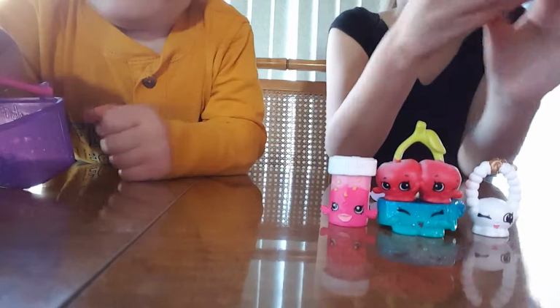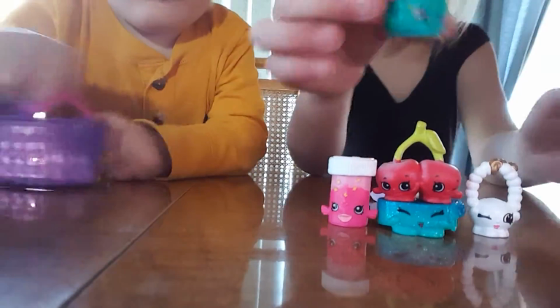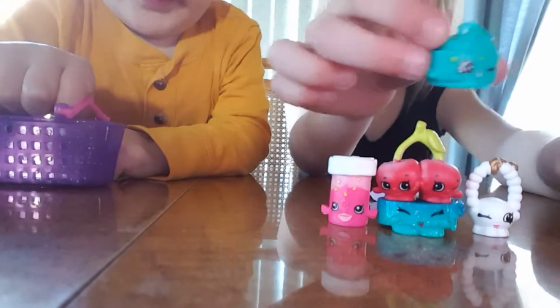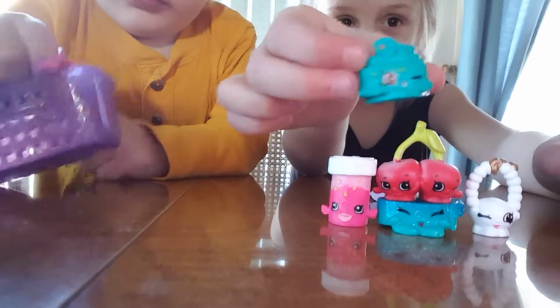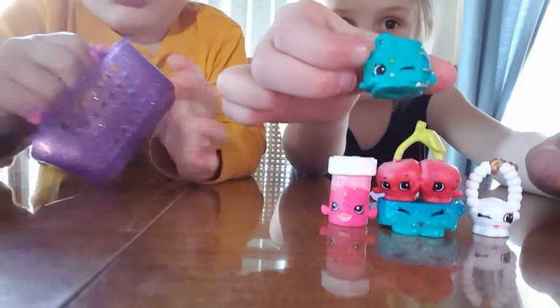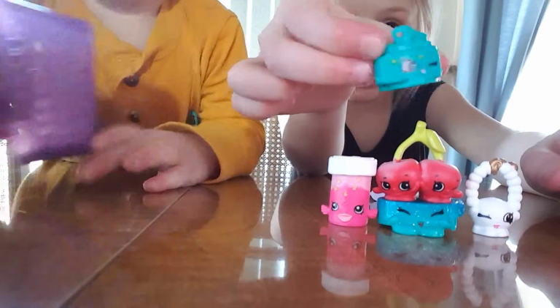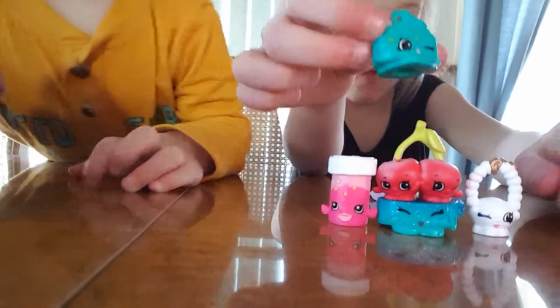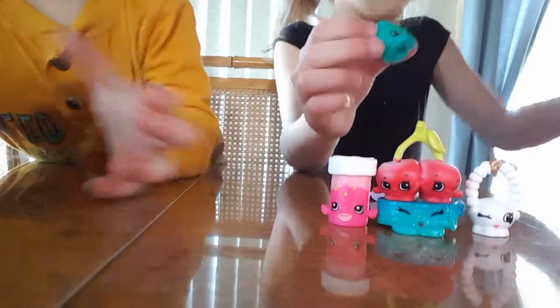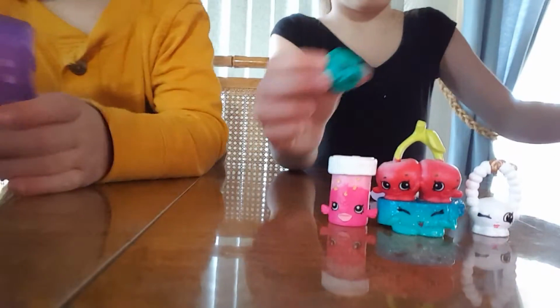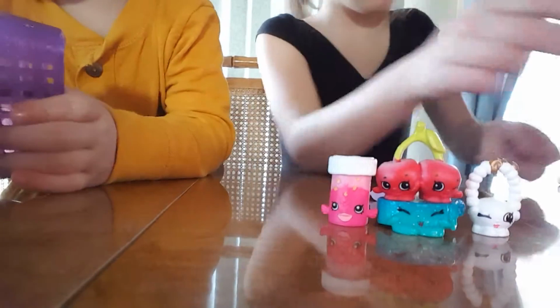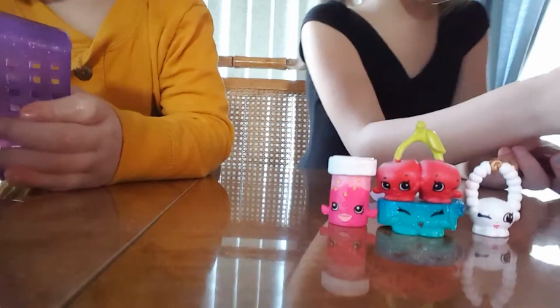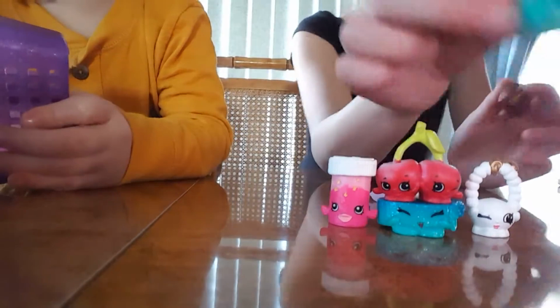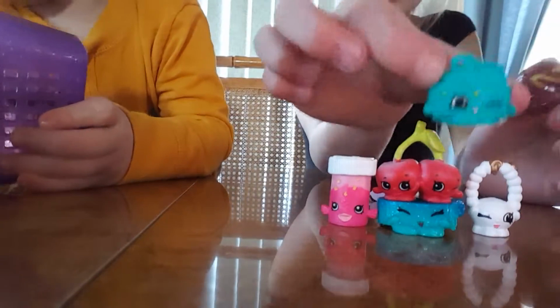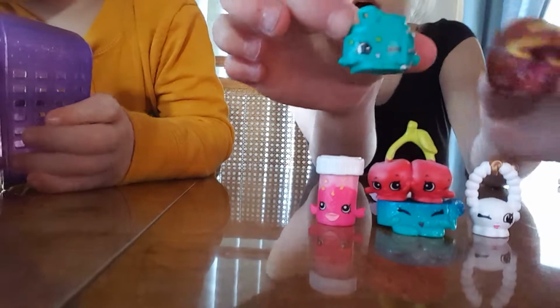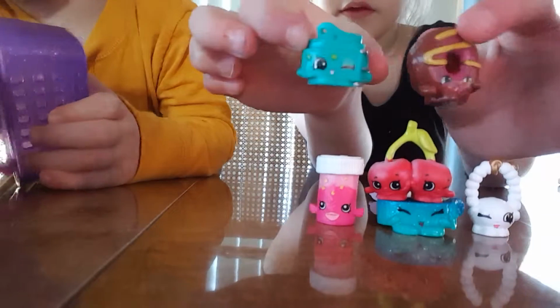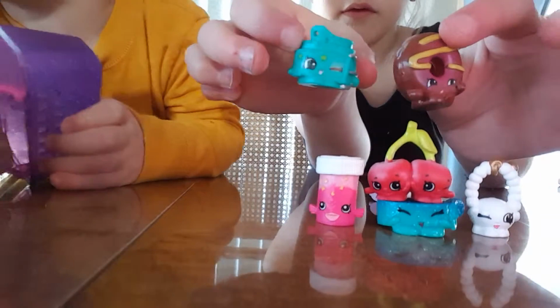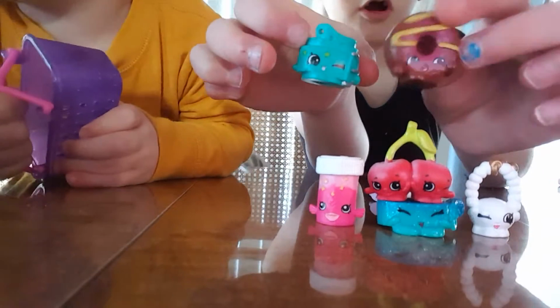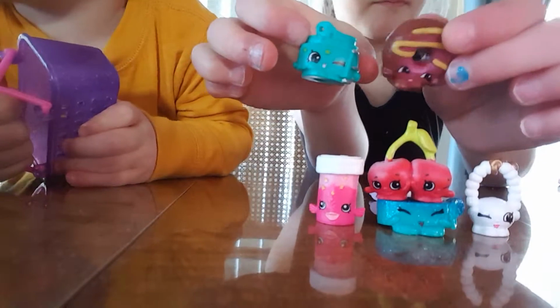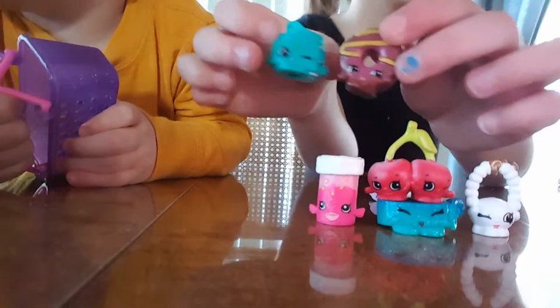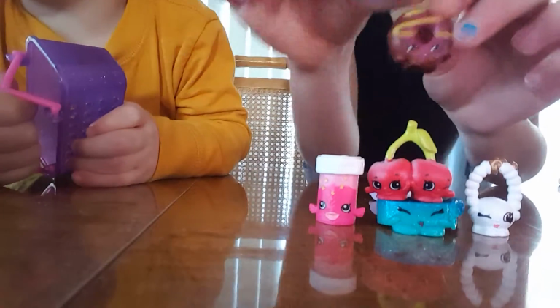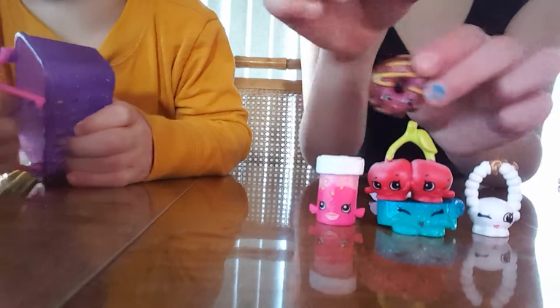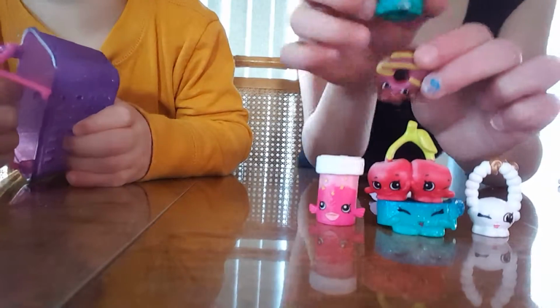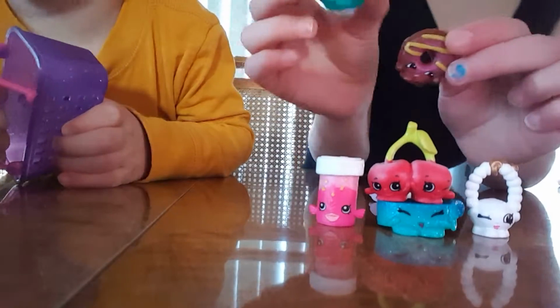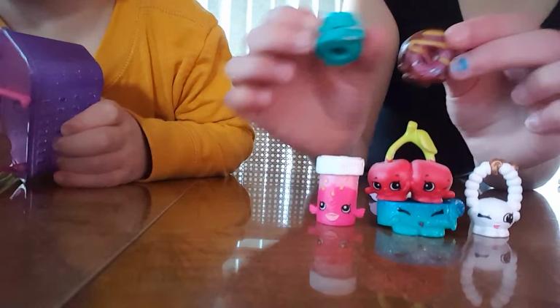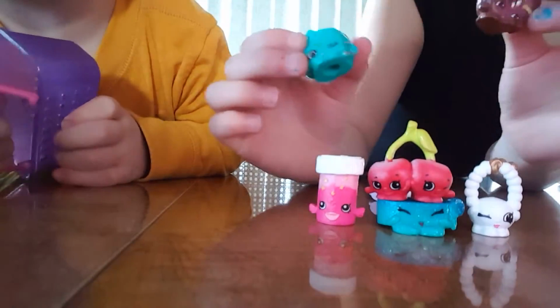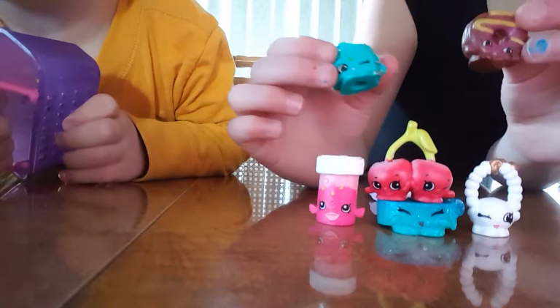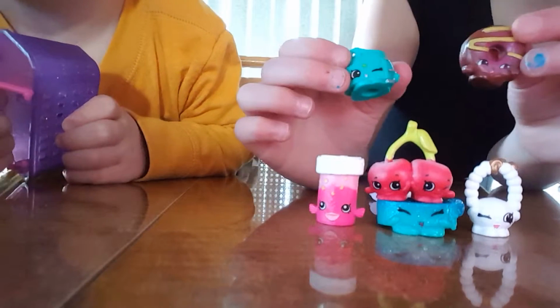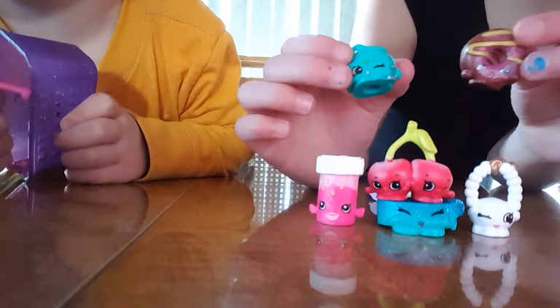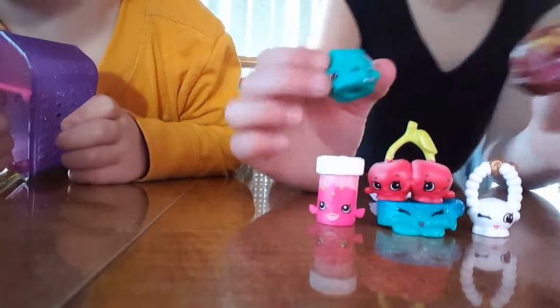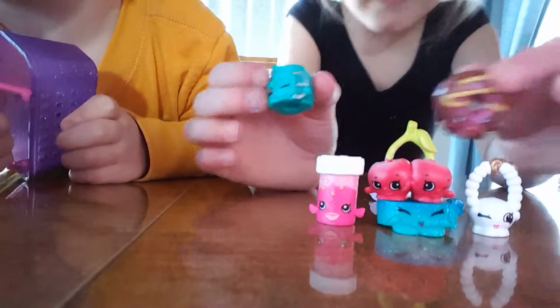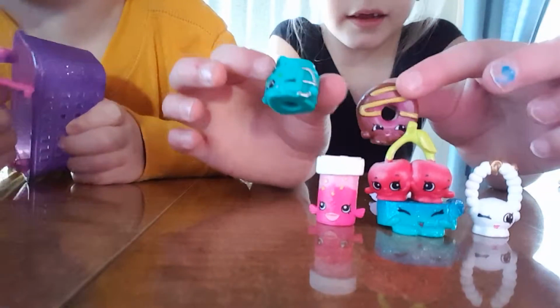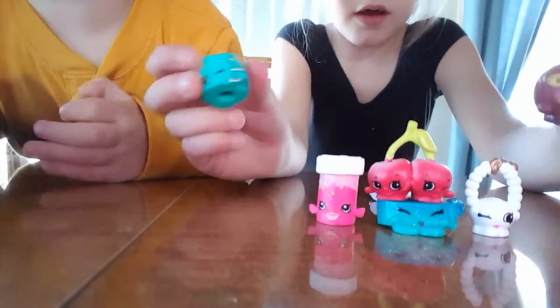This little donut guy — I think this is Sasha Bell. Dolly Donut. That is, yep, Sasha Bell. This is Sasha Bell and this is Dolly Donut. This is Dolly Donut.